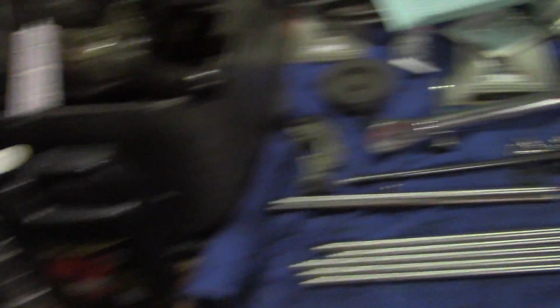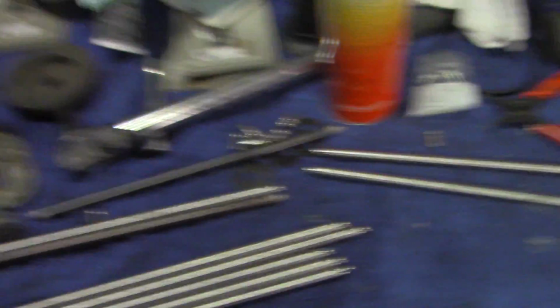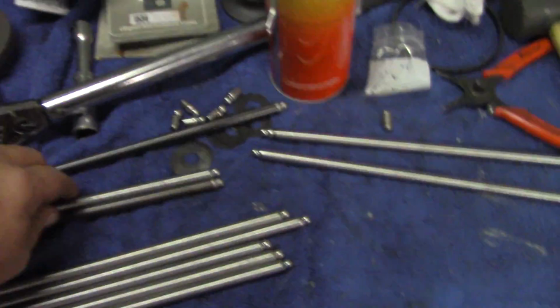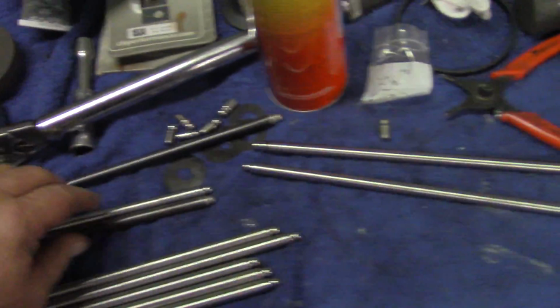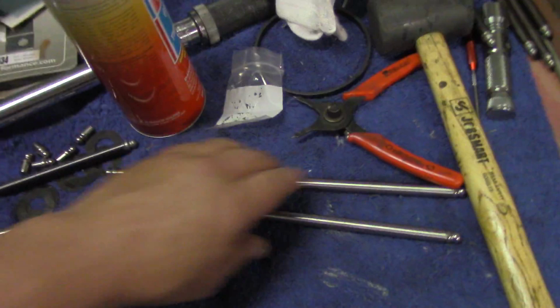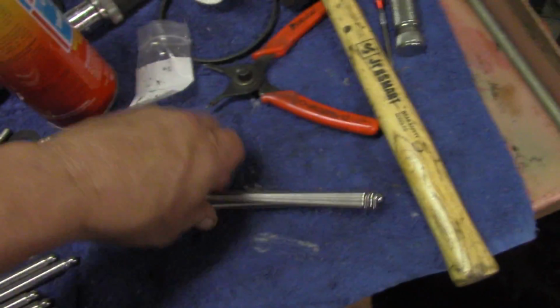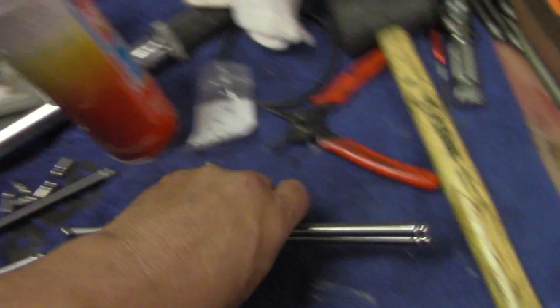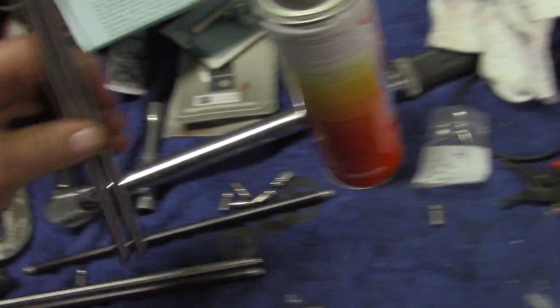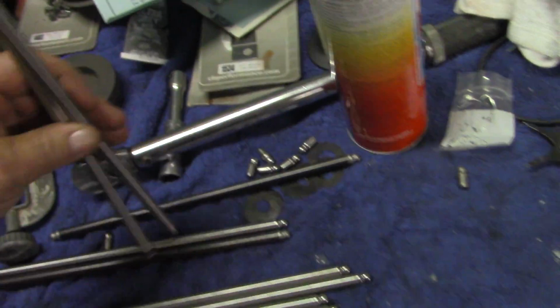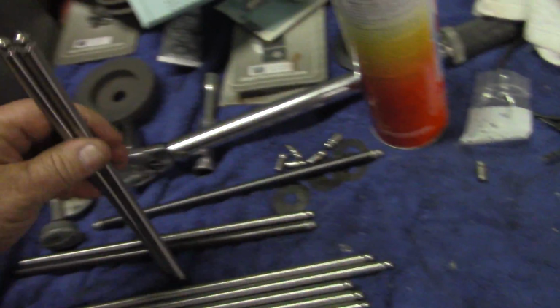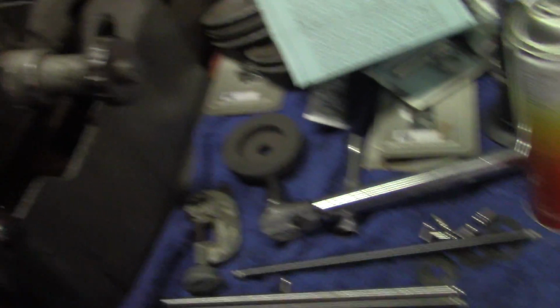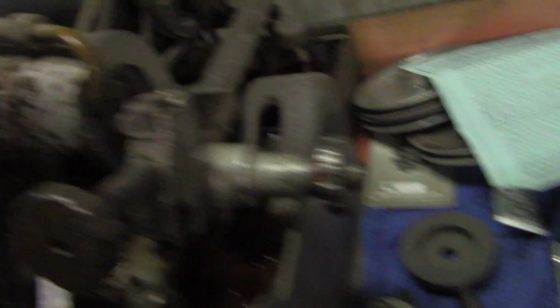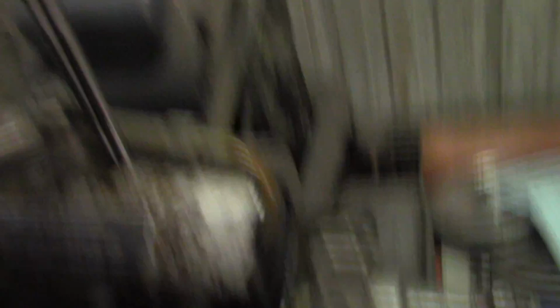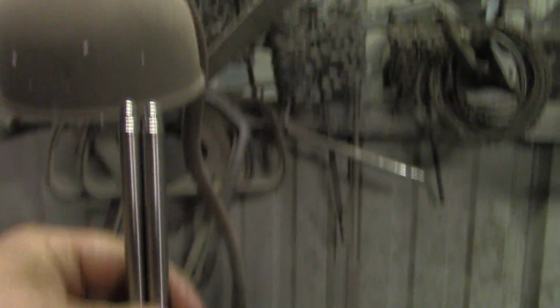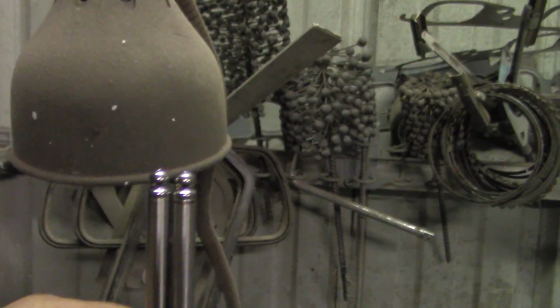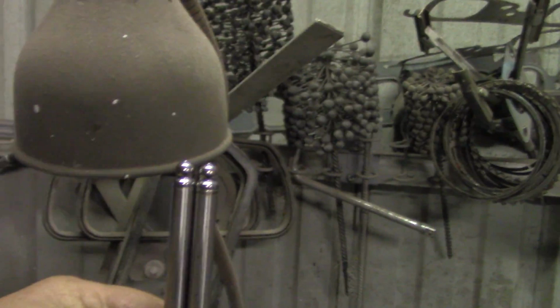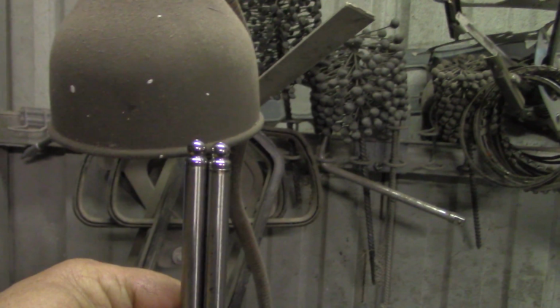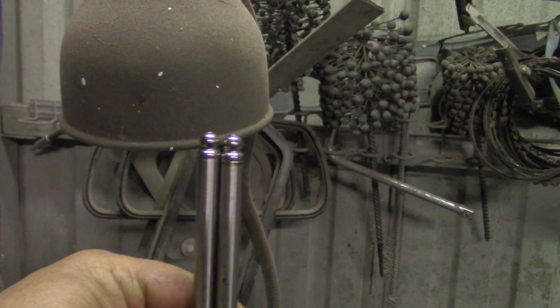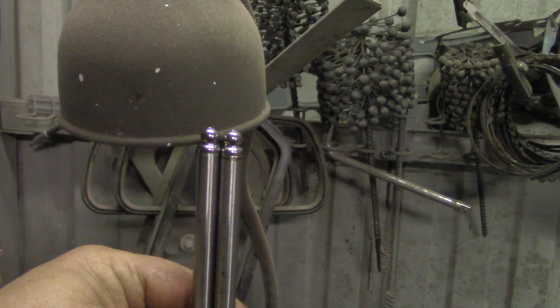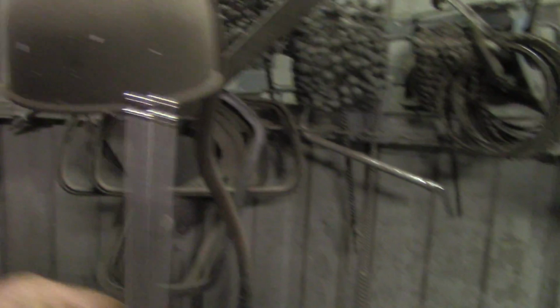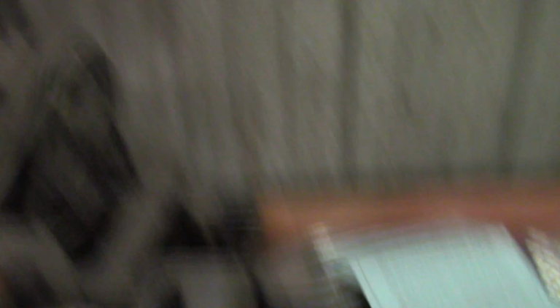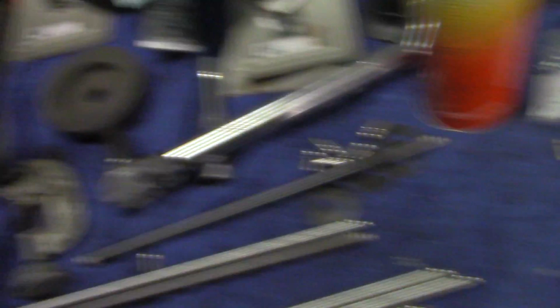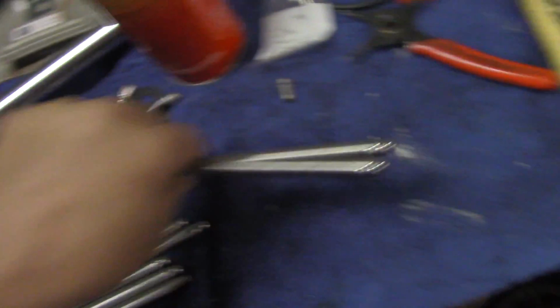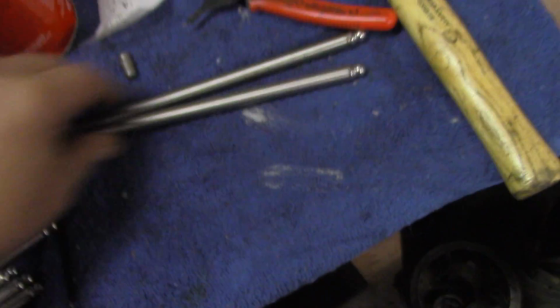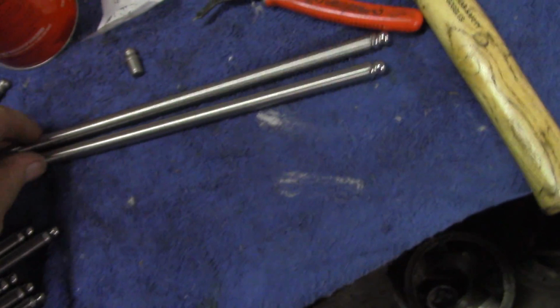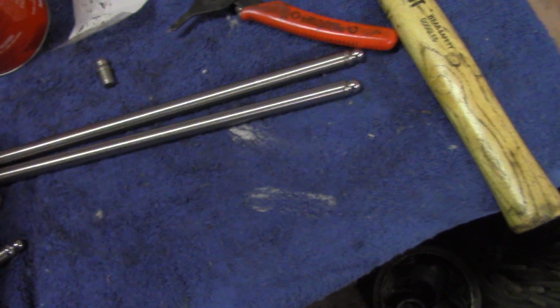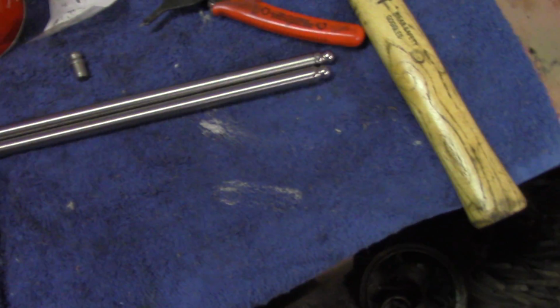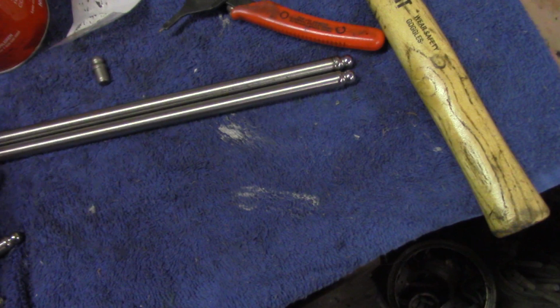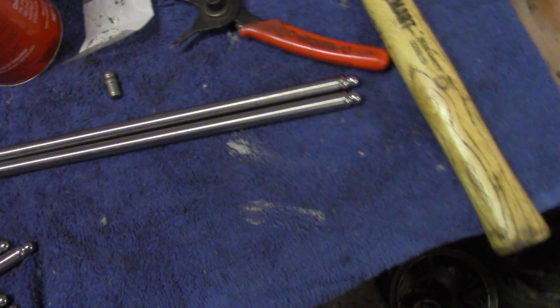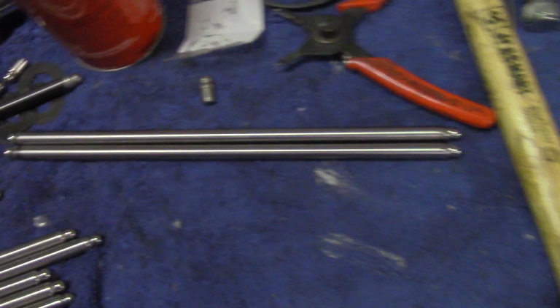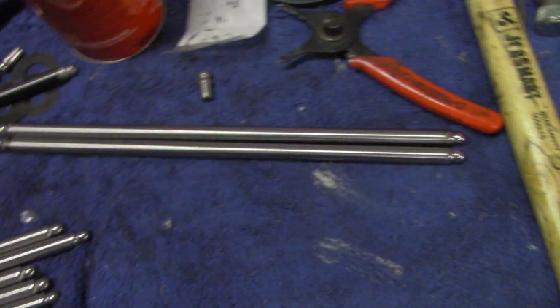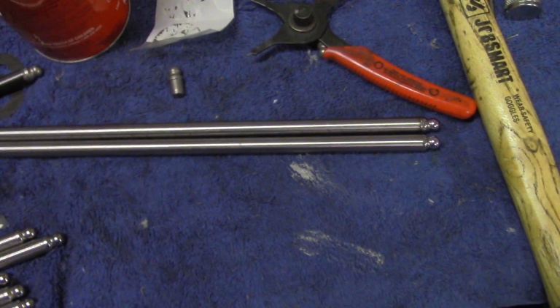These are two pushrods that I've already made, and you have to be very careful when you make these. They need to be really close to the same length. You have a little bit of adjustment on your adjusting nut, but you want the adjuster nut to be sort of at the end of its adjustment where you have full adjustment left to wear.